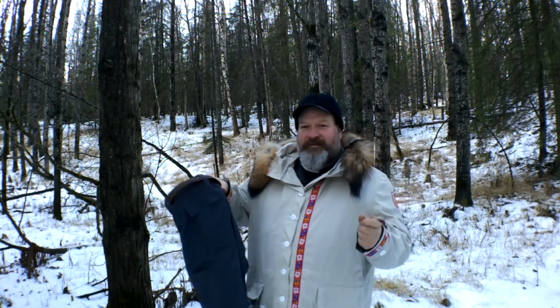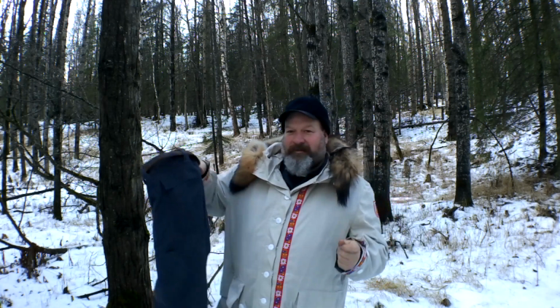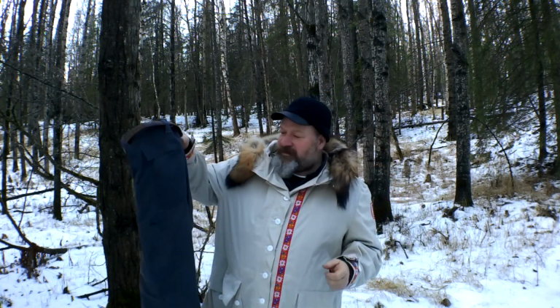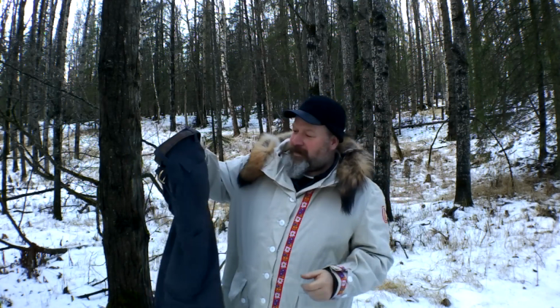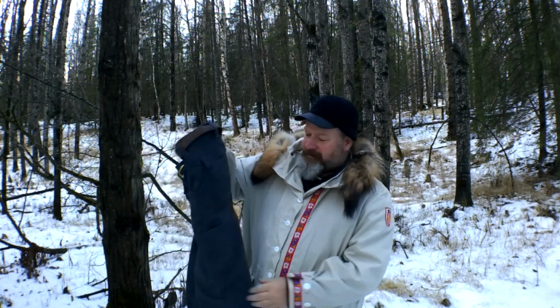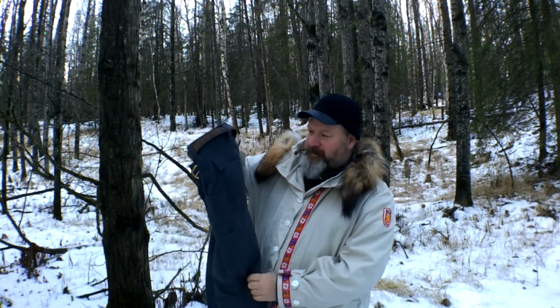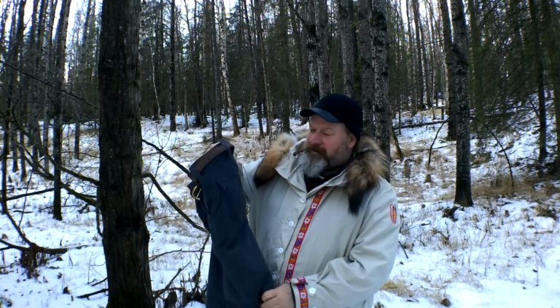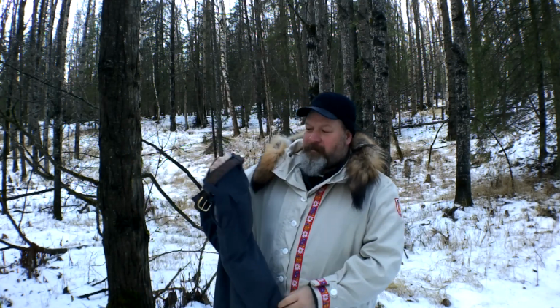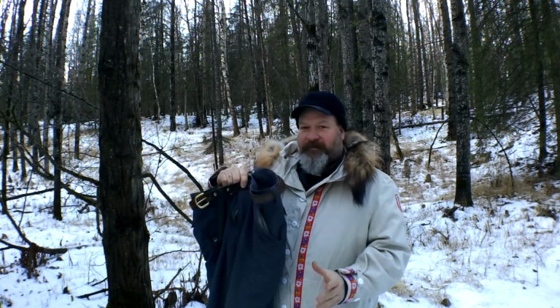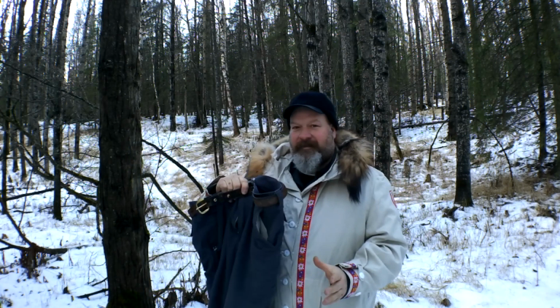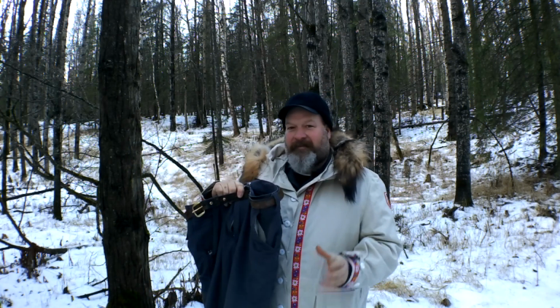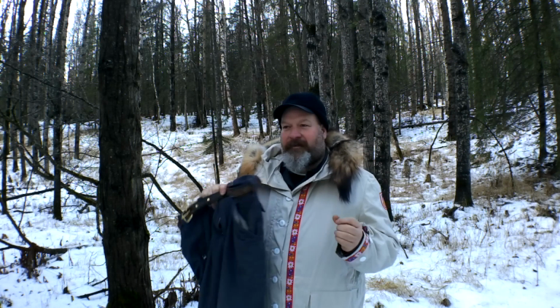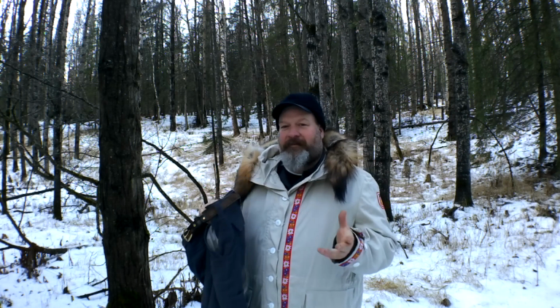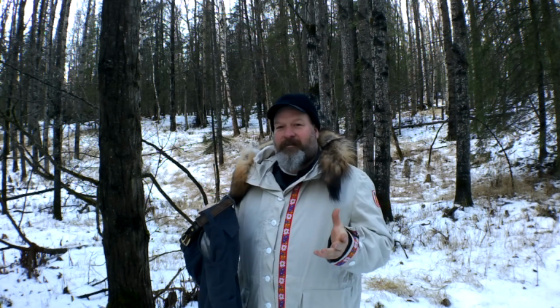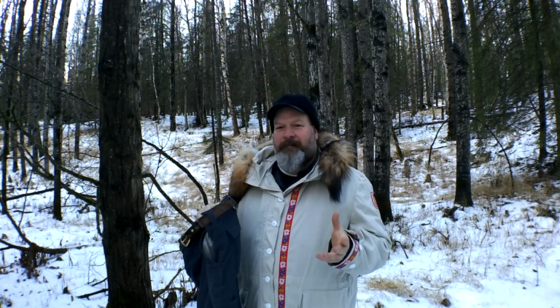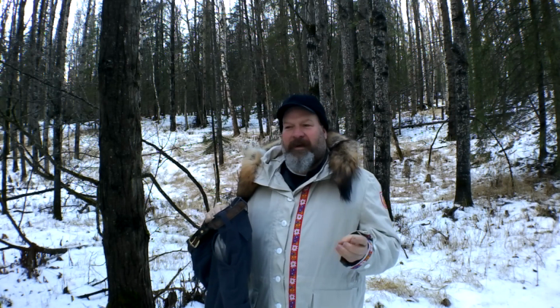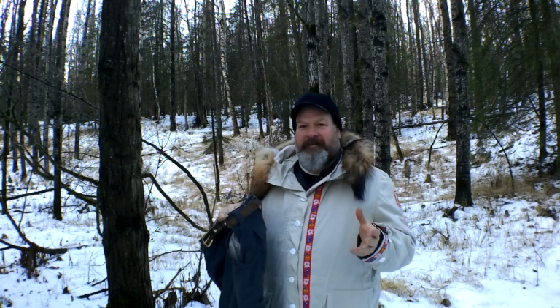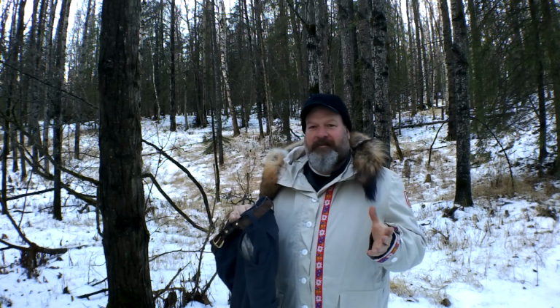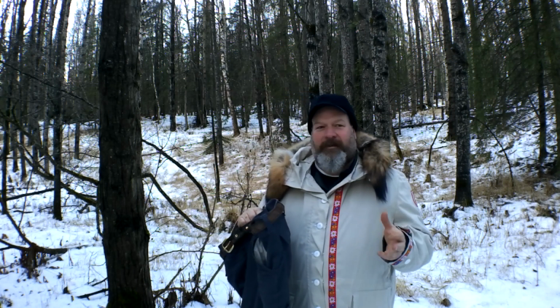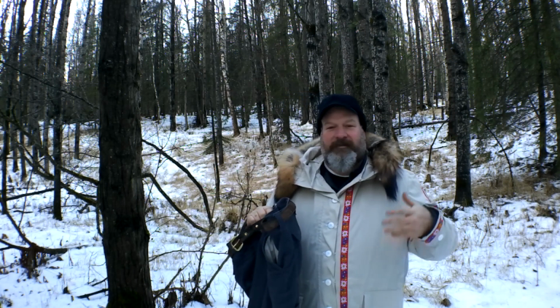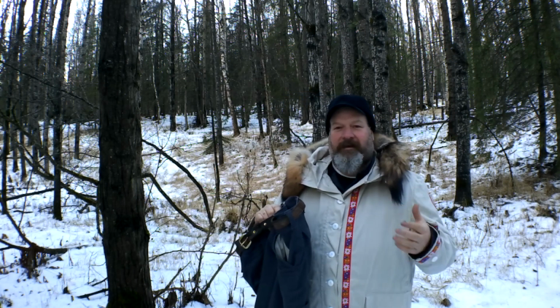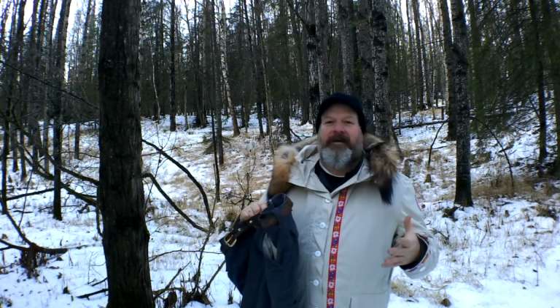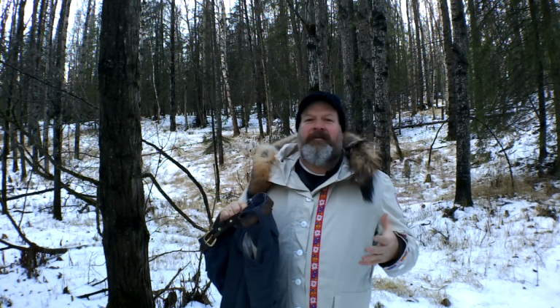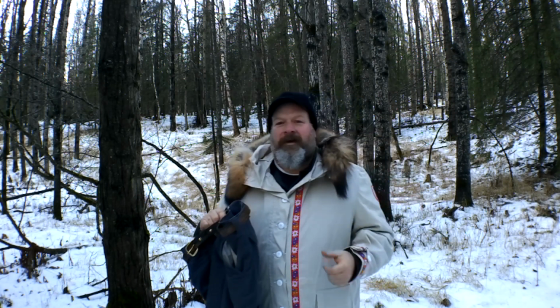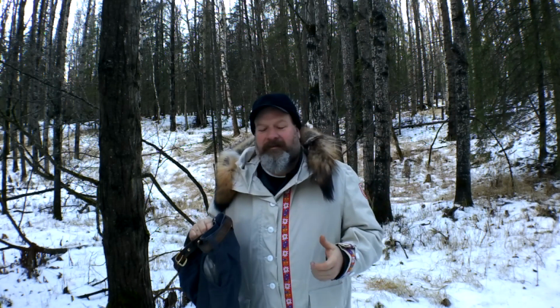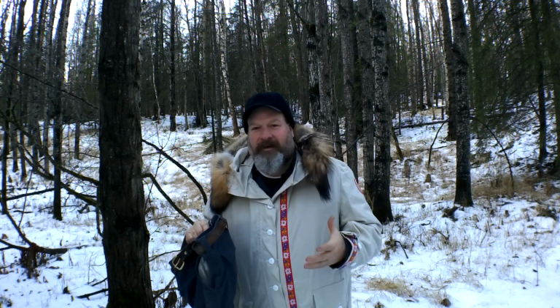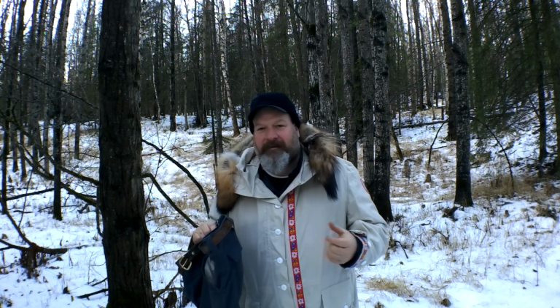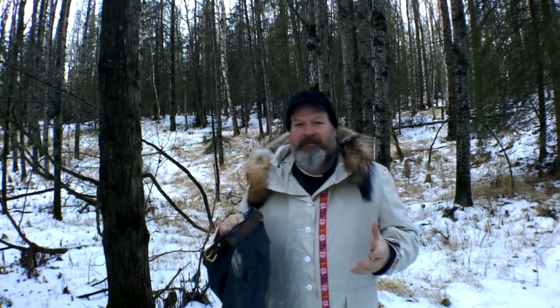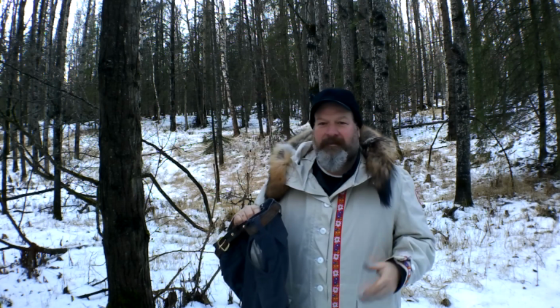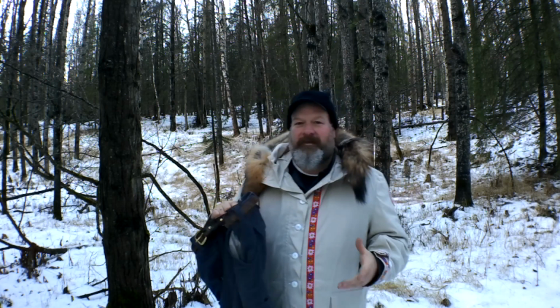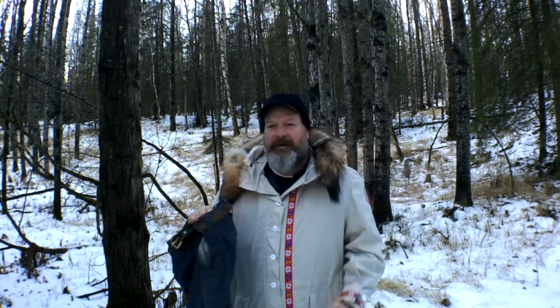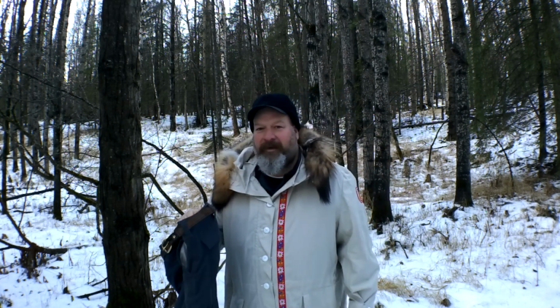So what that means is you get a little stretch and some other benefits. These pants are a lighter fabric — about a six ounce fabric — versus your eight or ten ounce duck cotton canvas typical Carhartt pants.